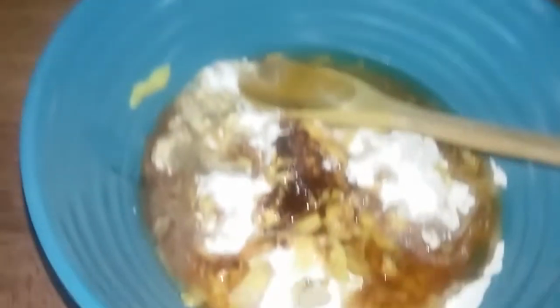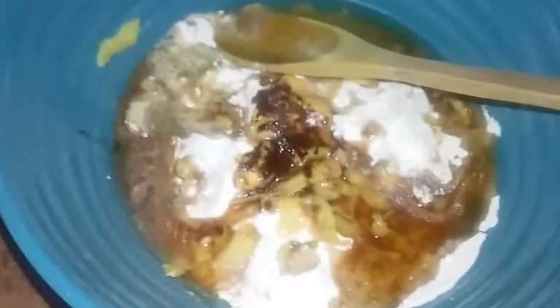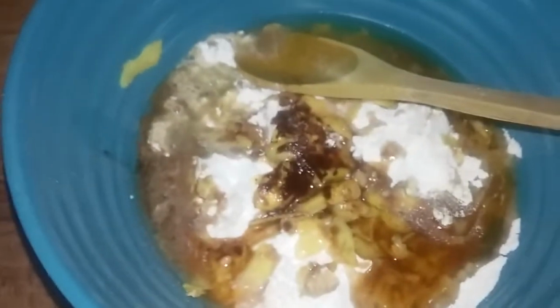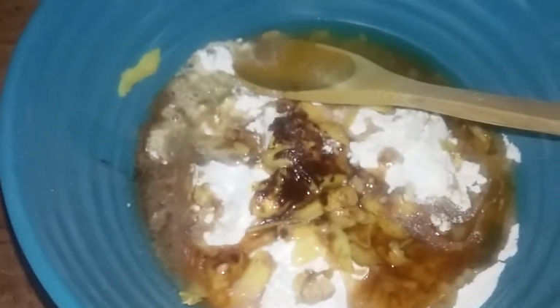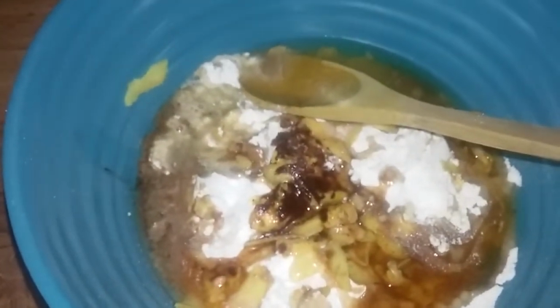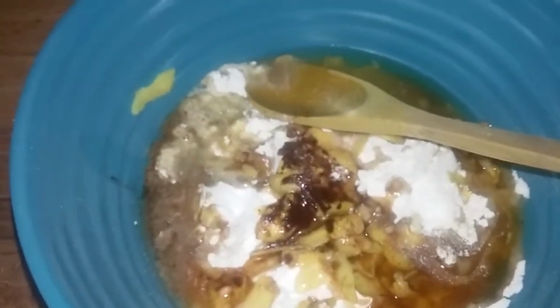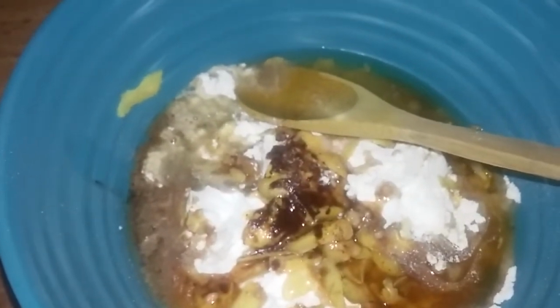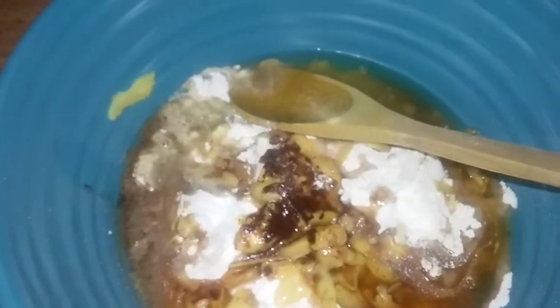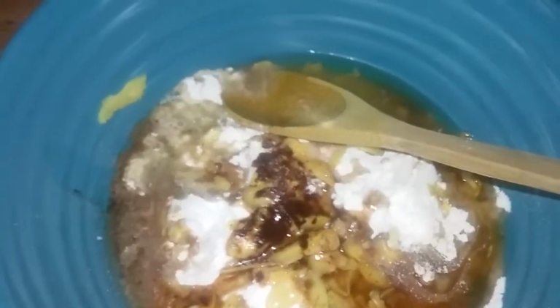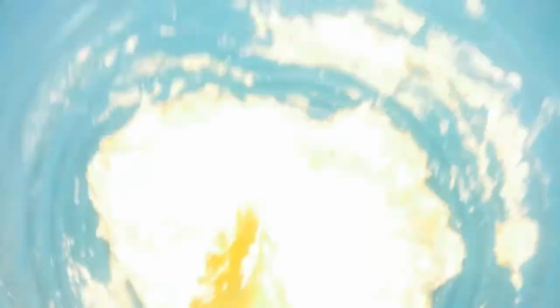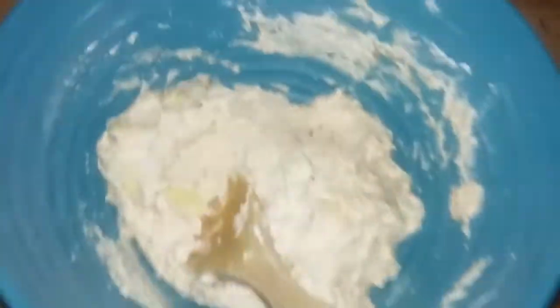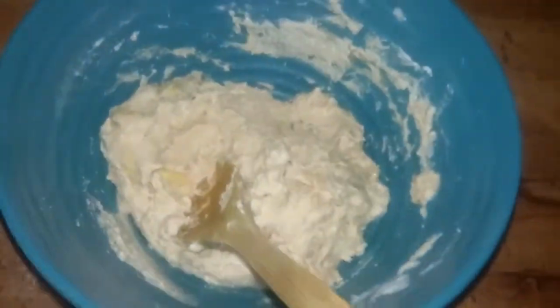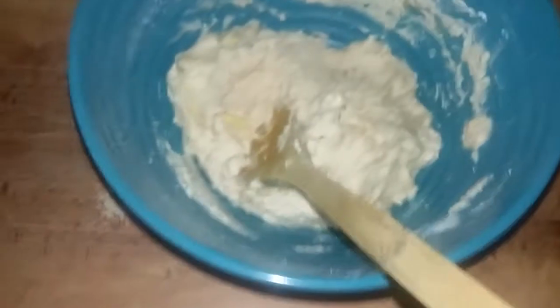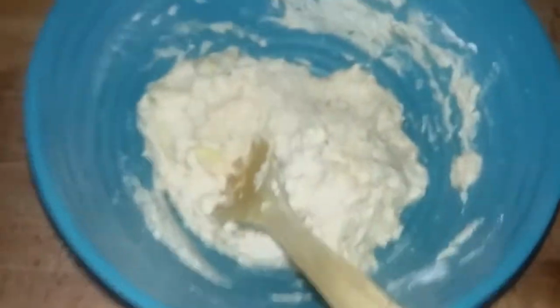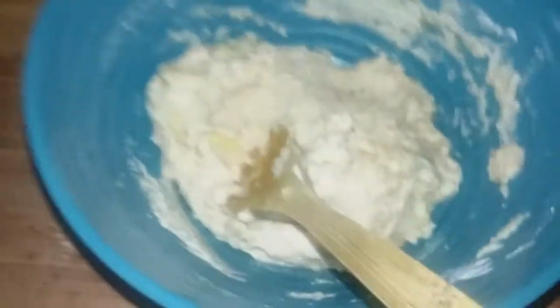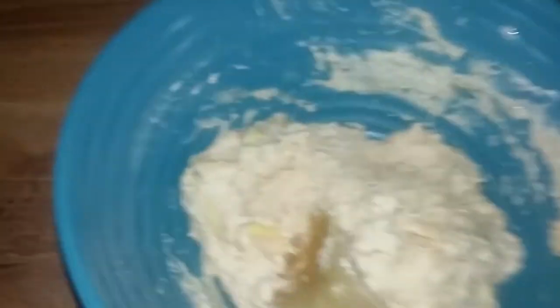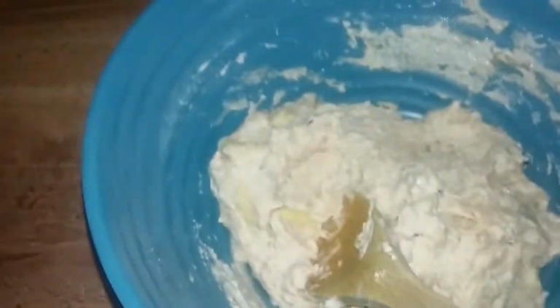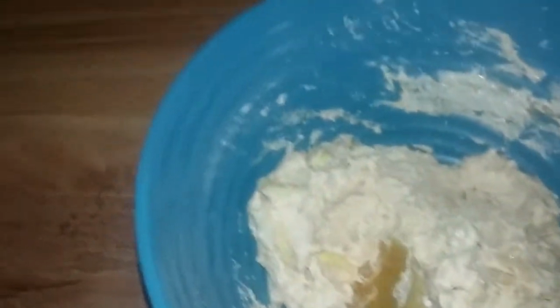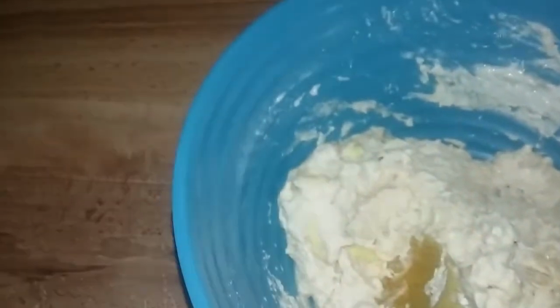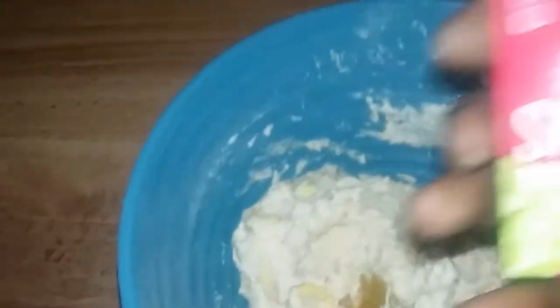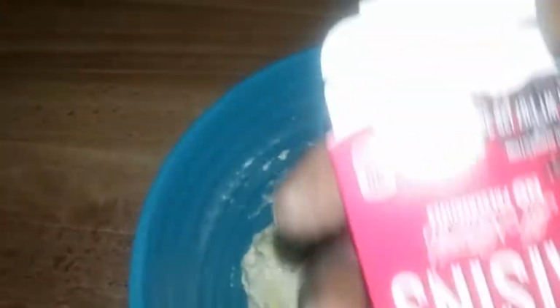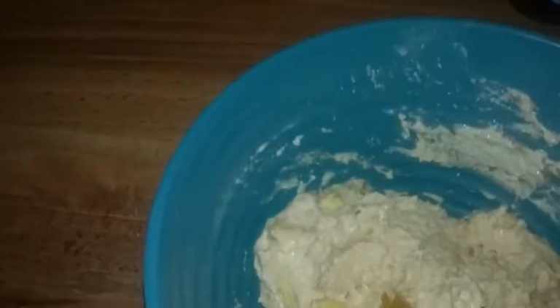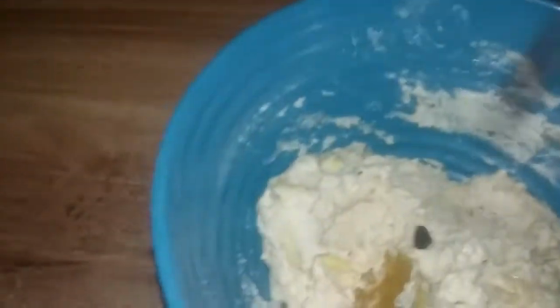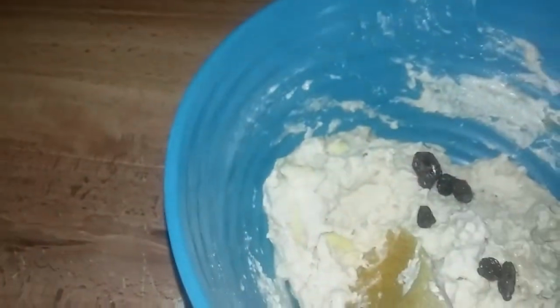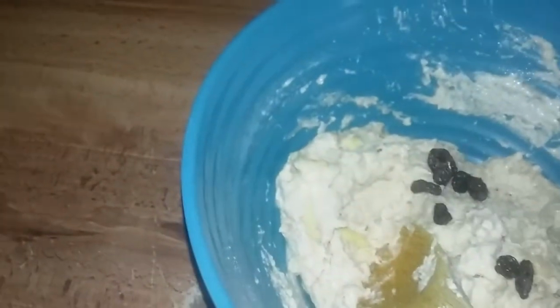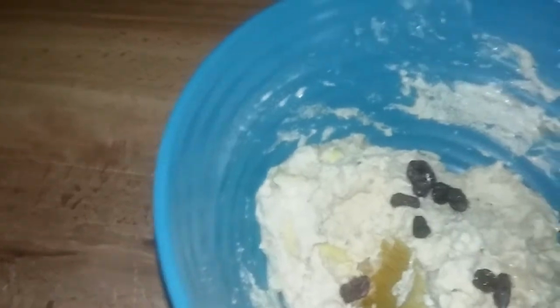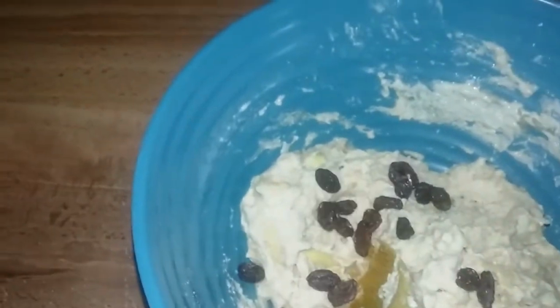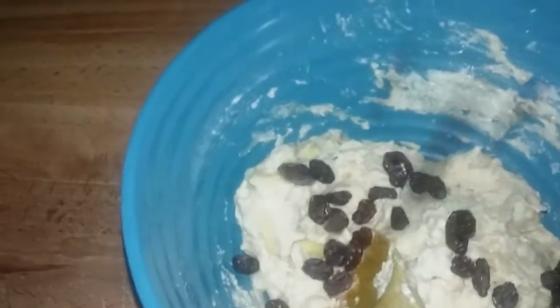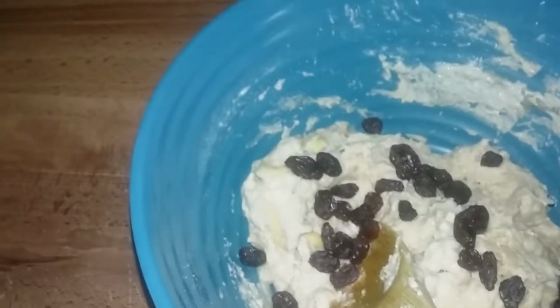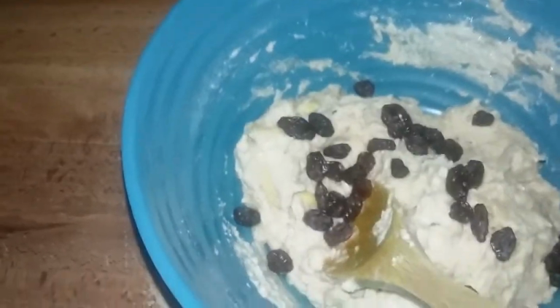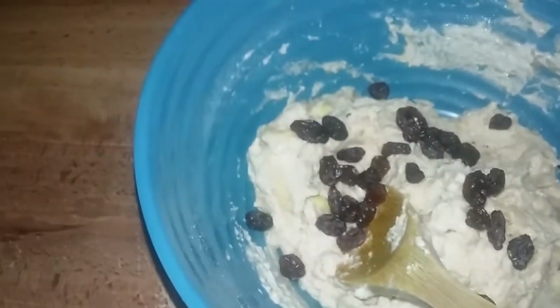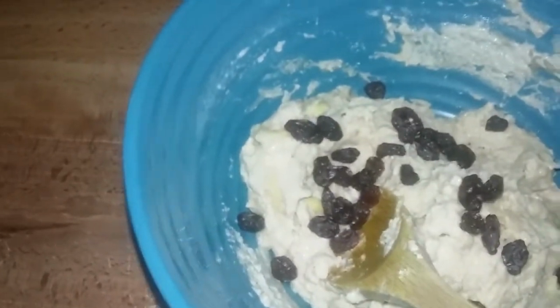This is my mixture, let me mix this up and let y'all see what it do. This is my dough right here. I have some raisins — I'm gonna add some raisins in this as well. We're about to make some ginger raisin cookies.